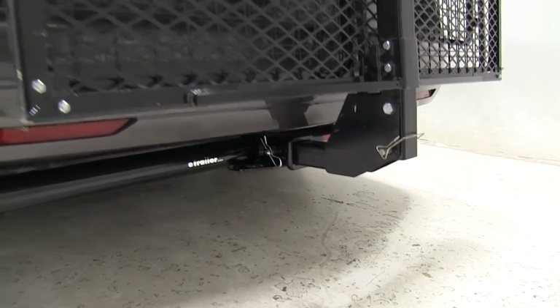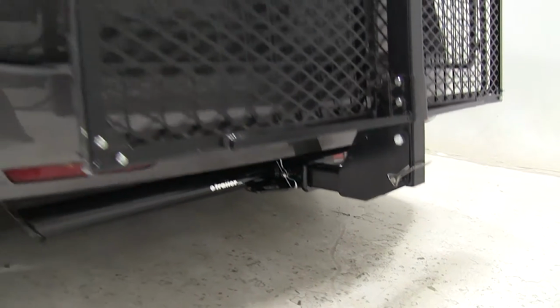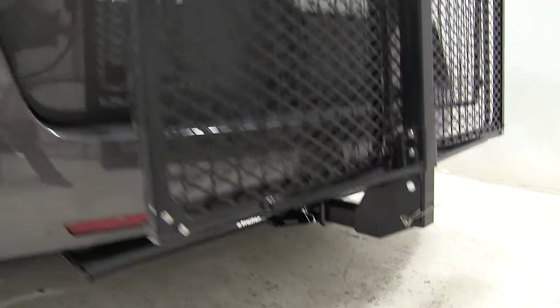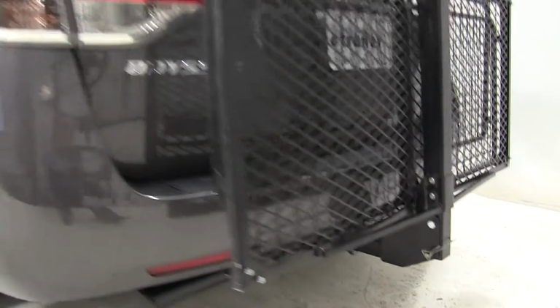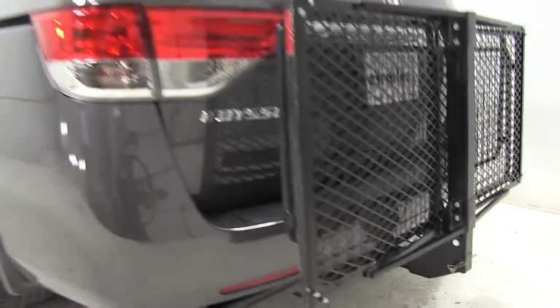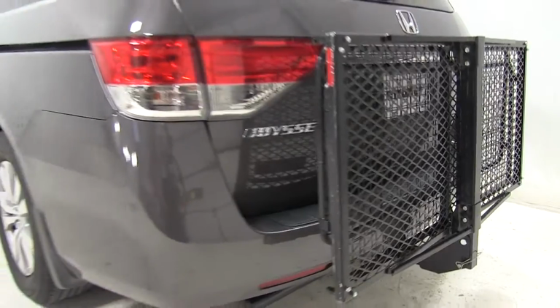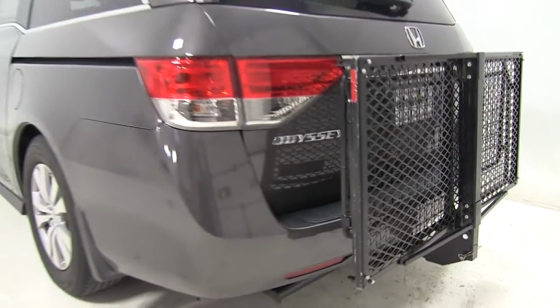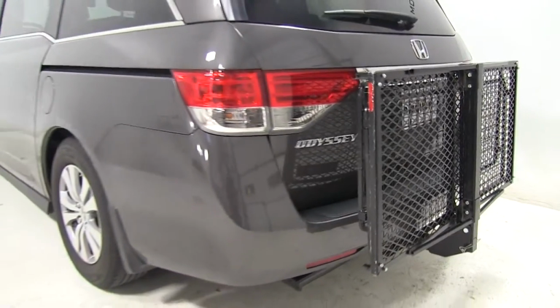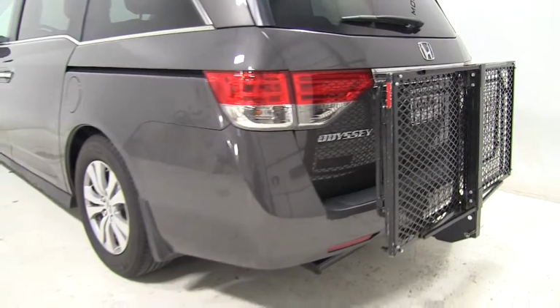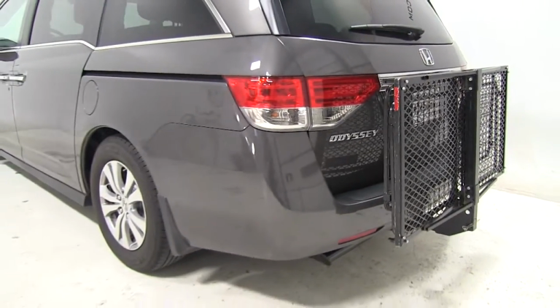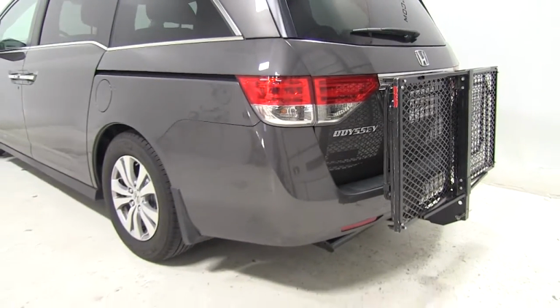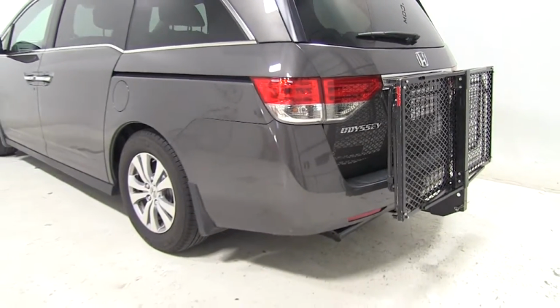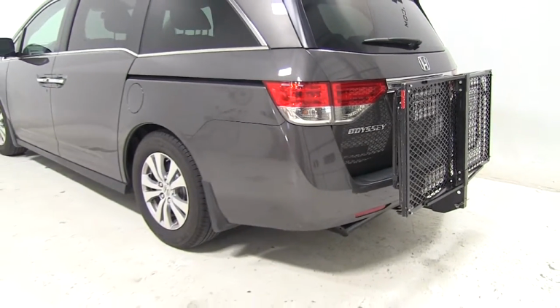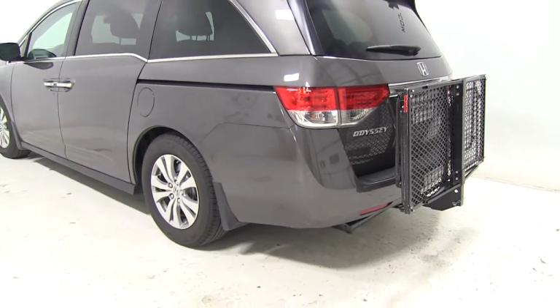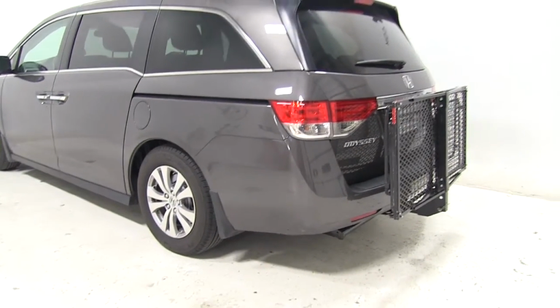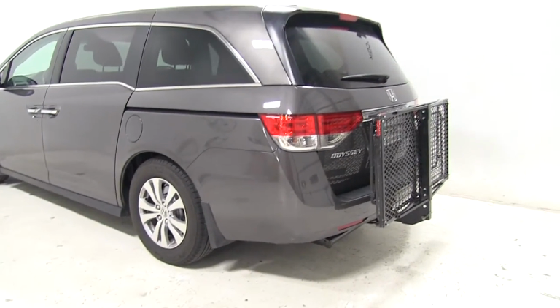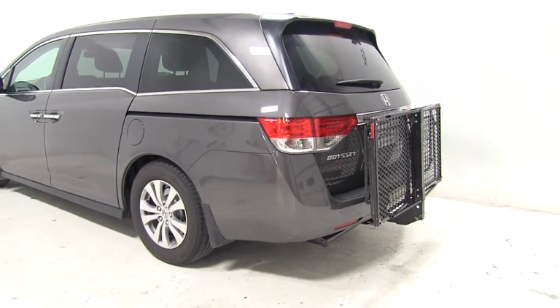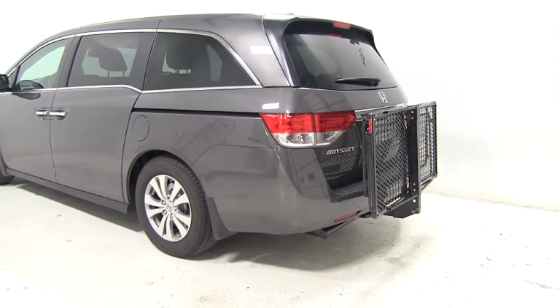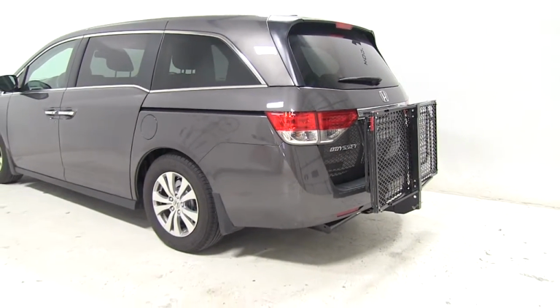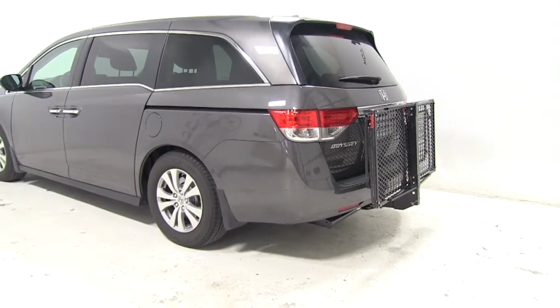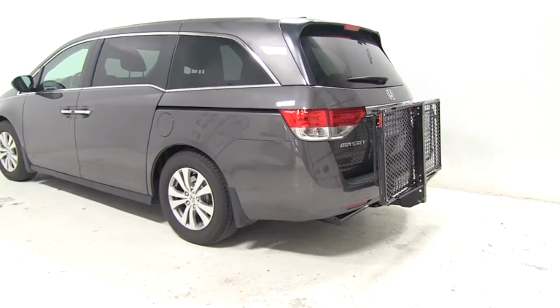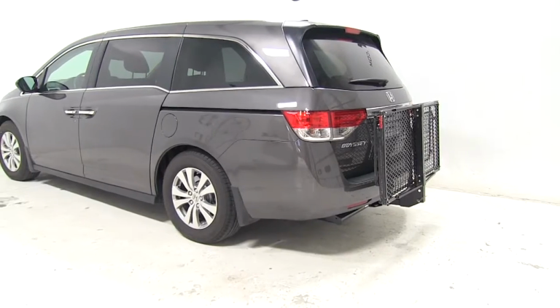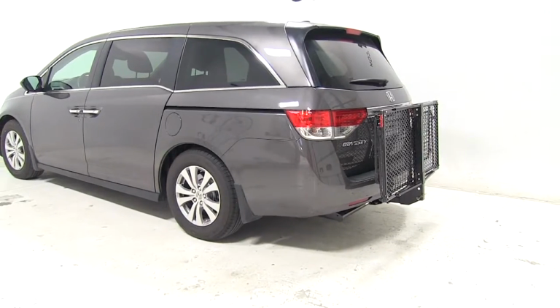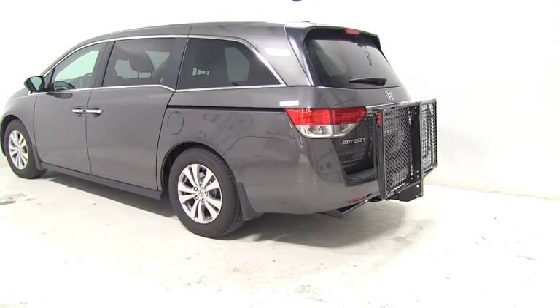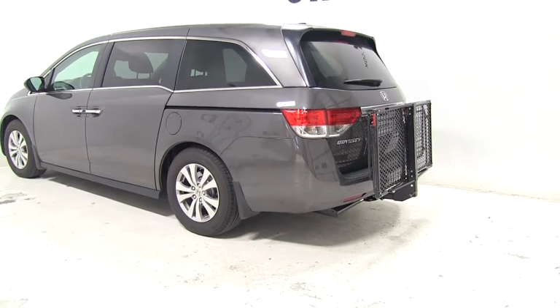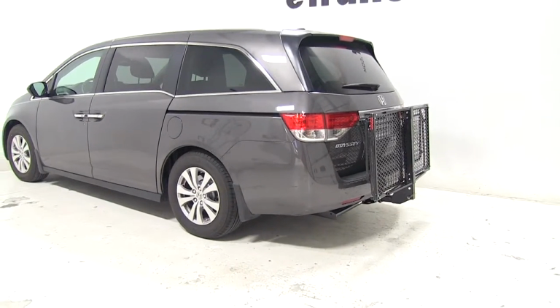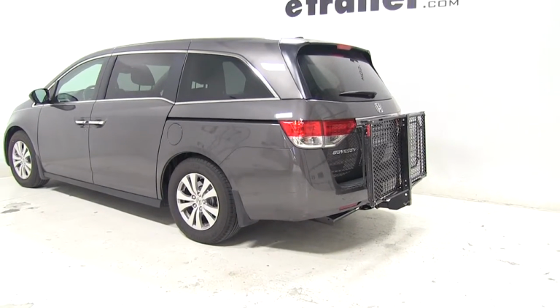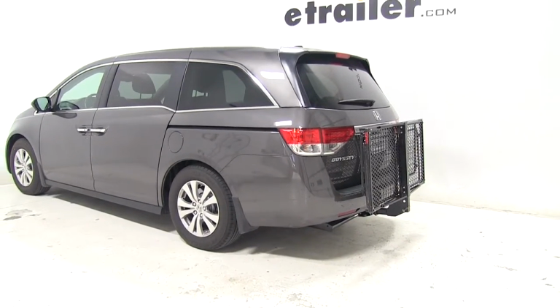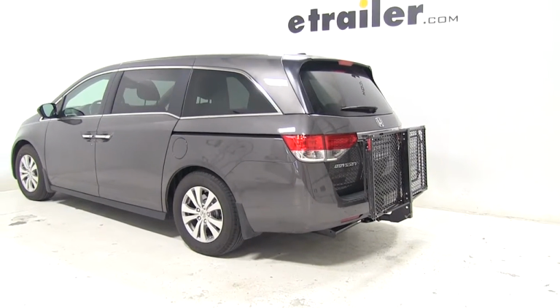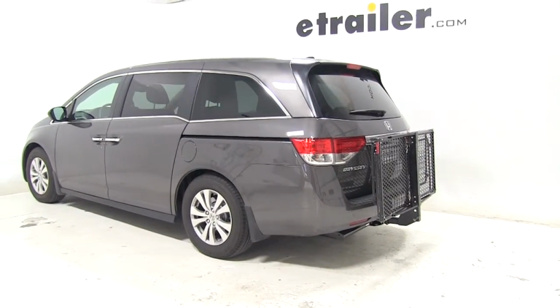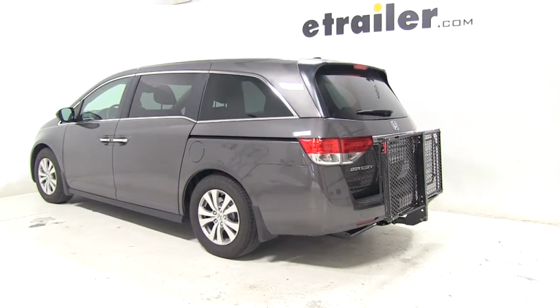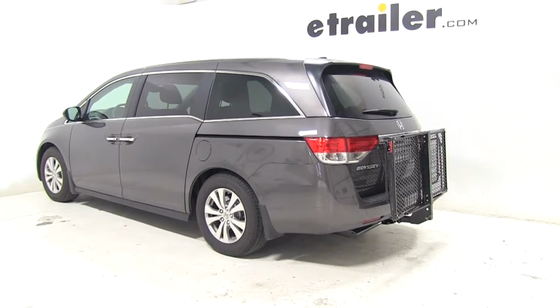So that's going to be our completed look at the CarPod walled cargo carrier, part number M2205, on our 2015 Honda Odyssey.